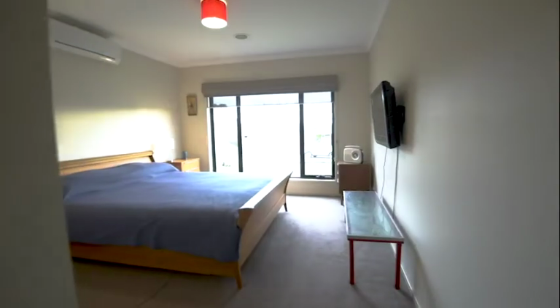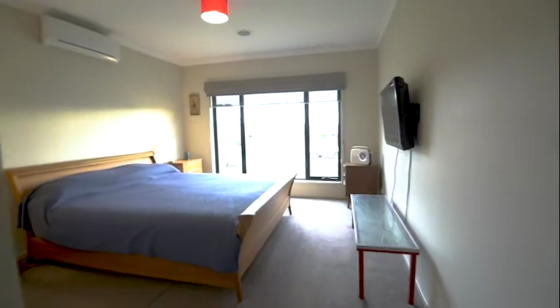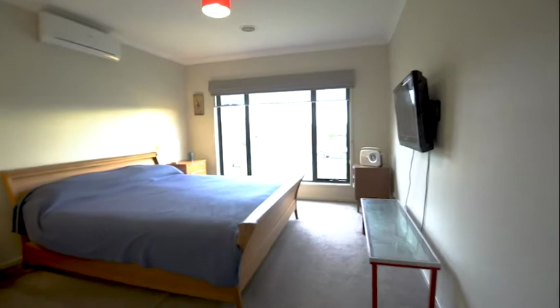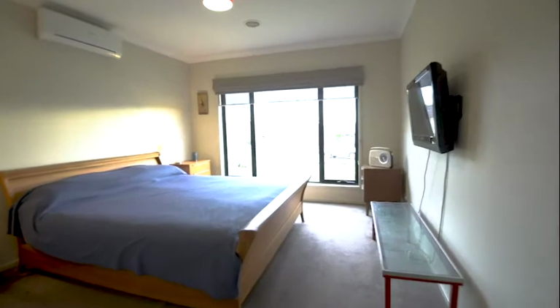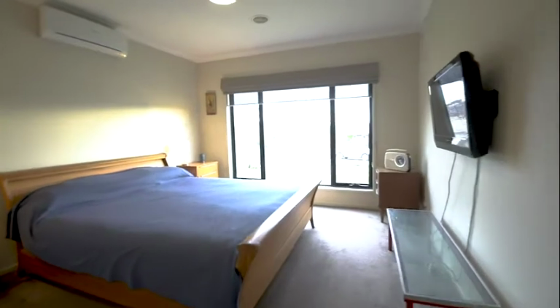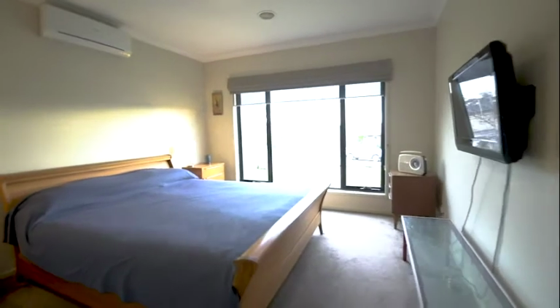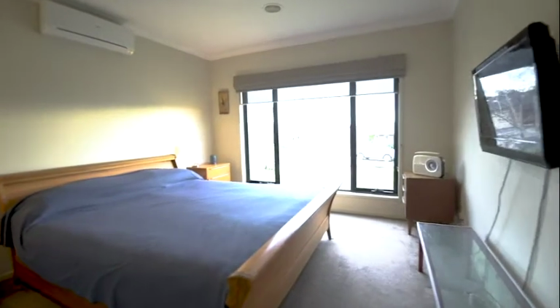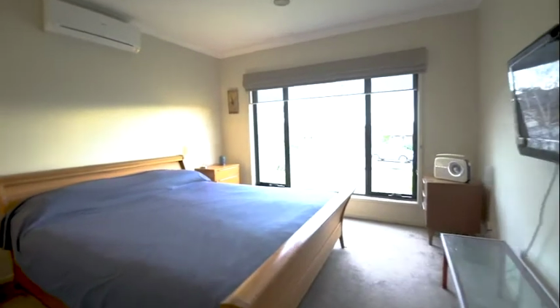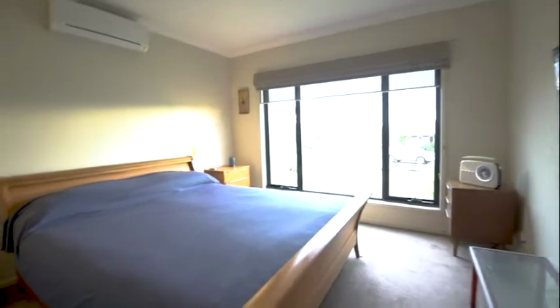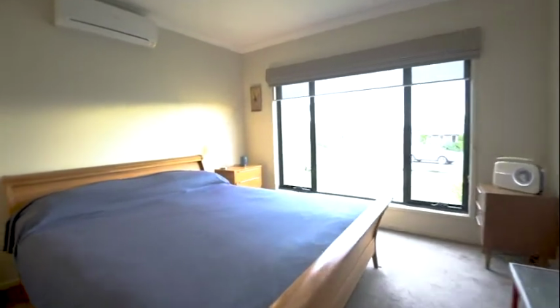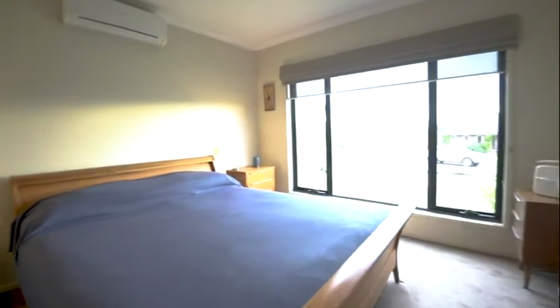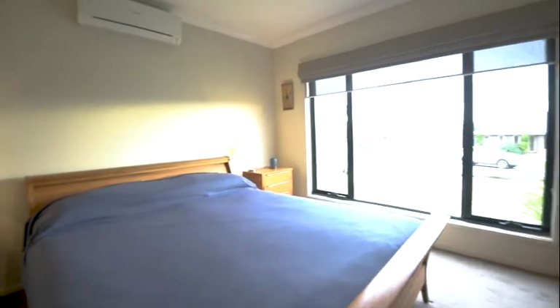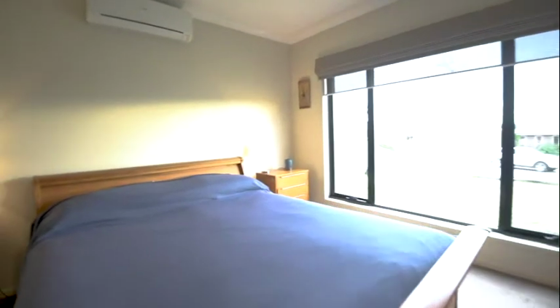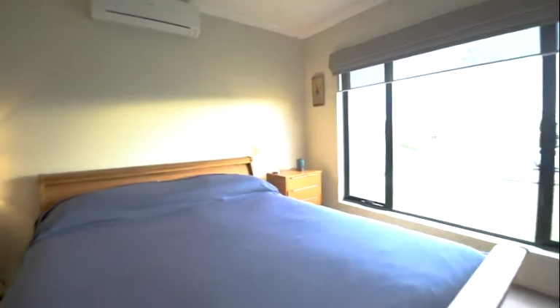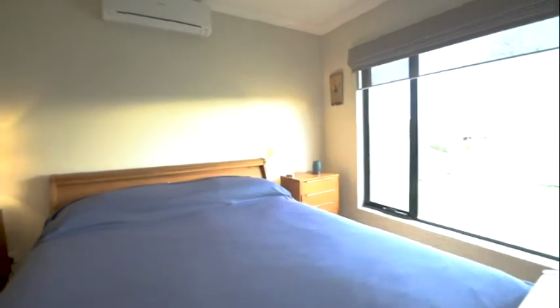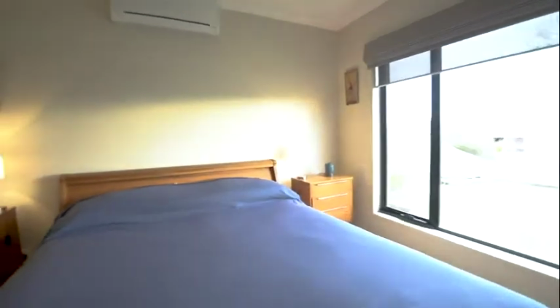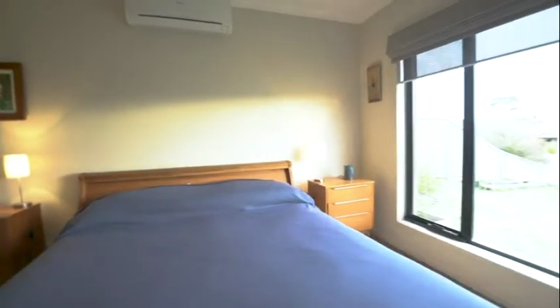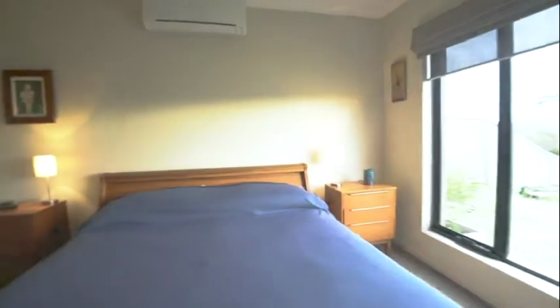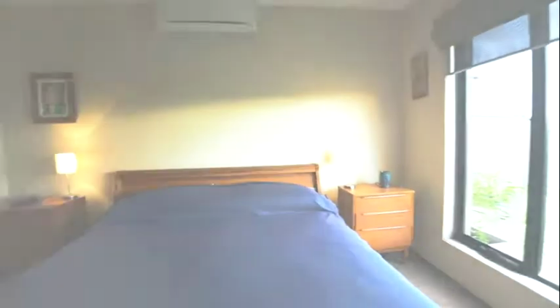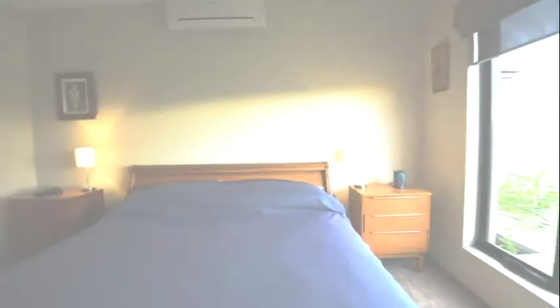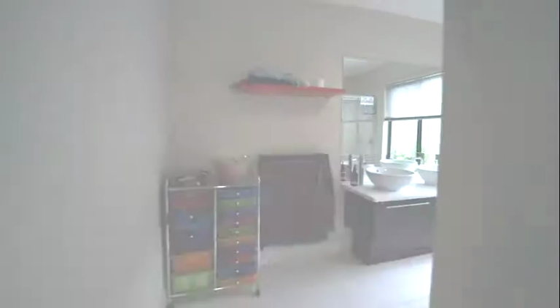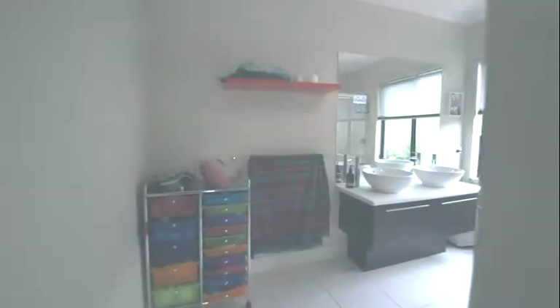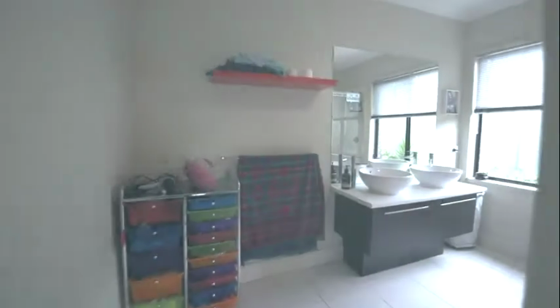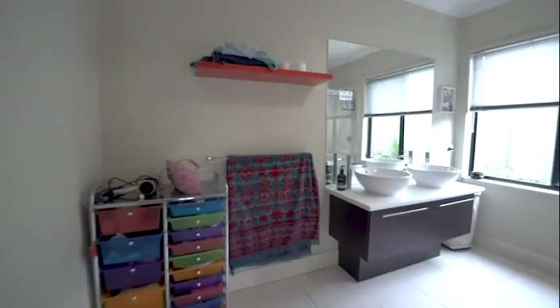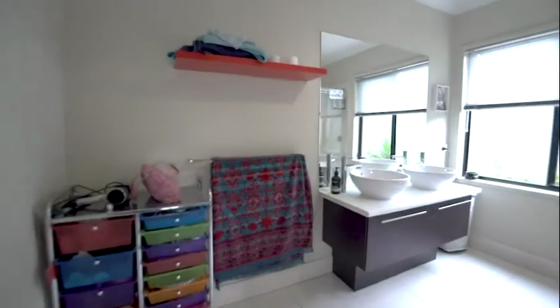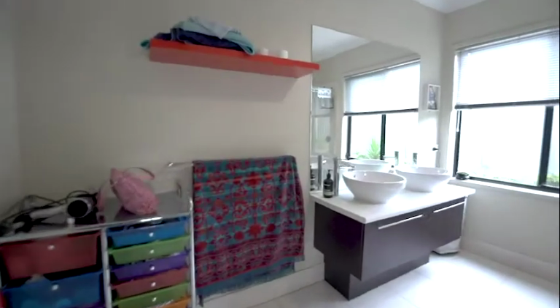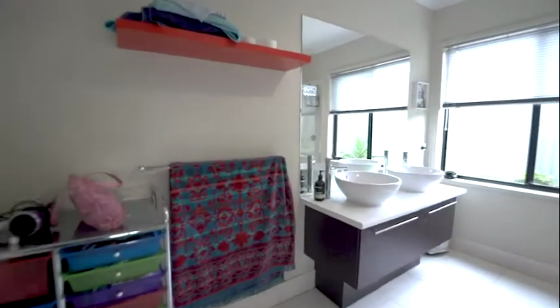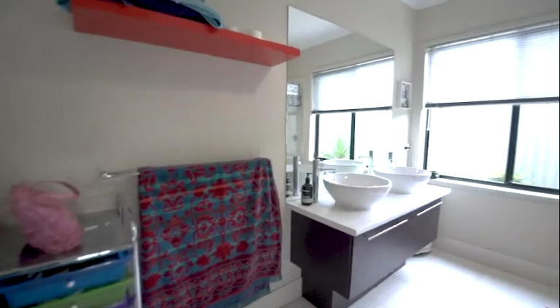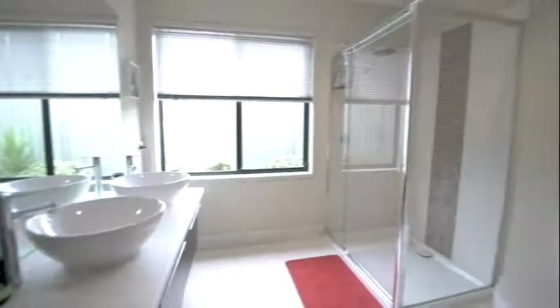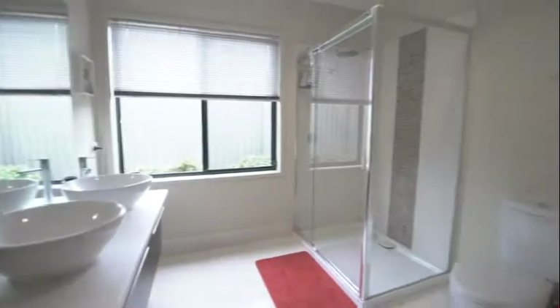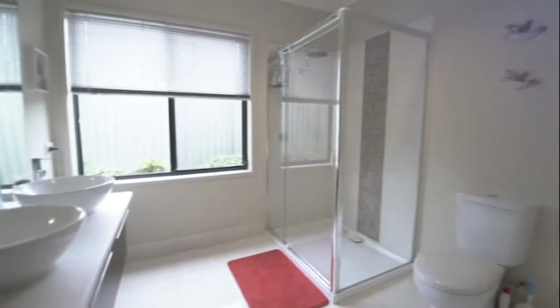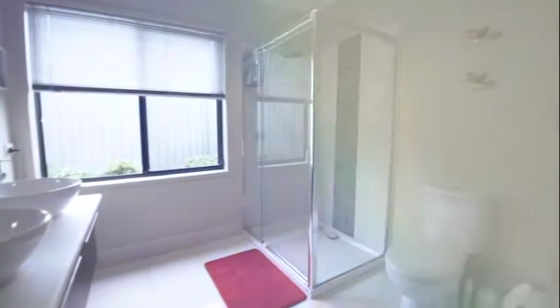With a total of three bedrooms and this large master suite that includes a walk-in robe, Panasonic air conditioning, an ensuite with a his and hers vanity setup and an oversized shower.